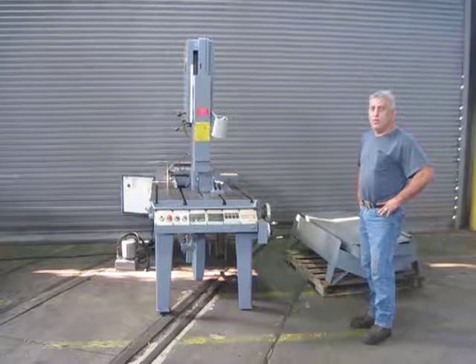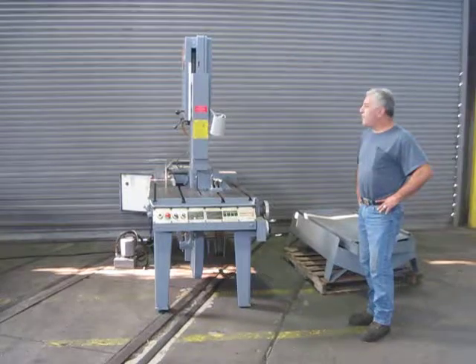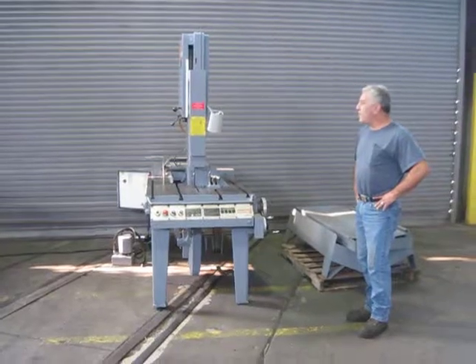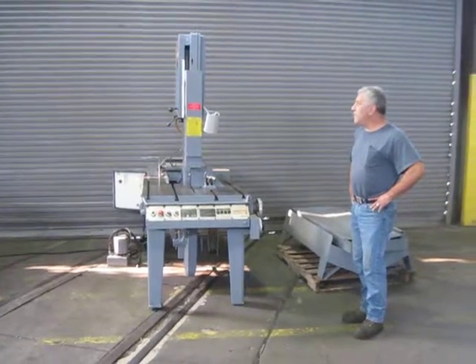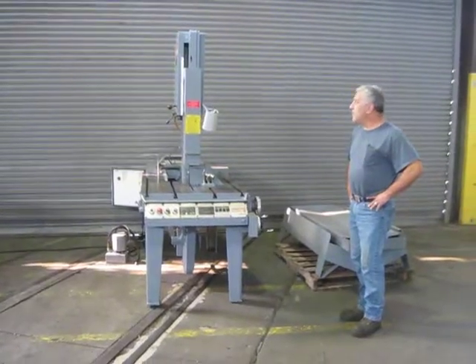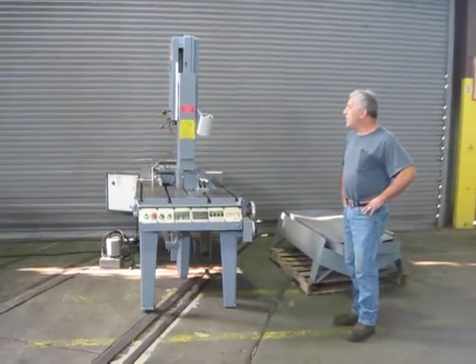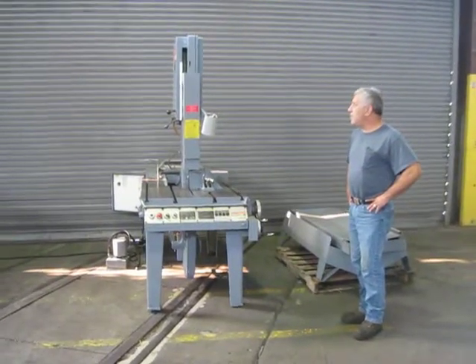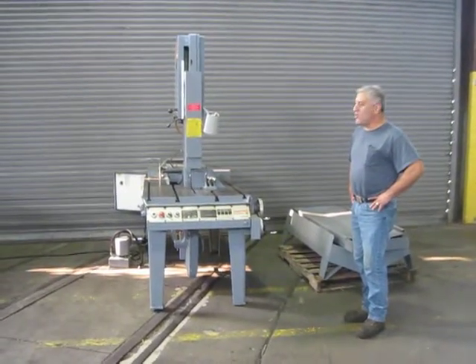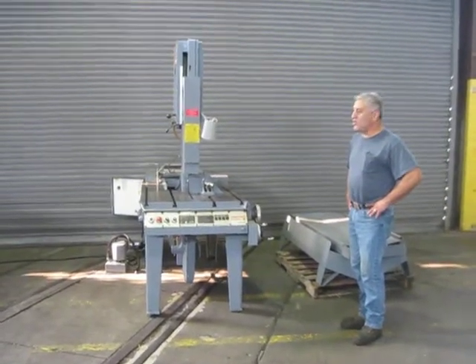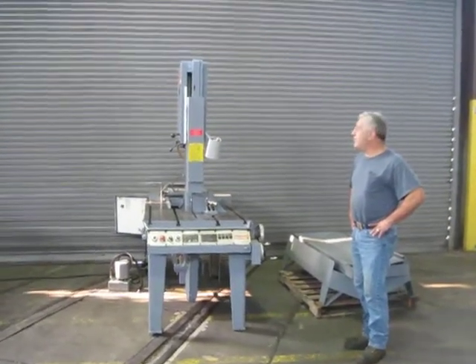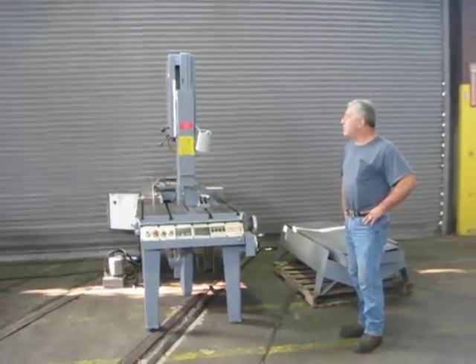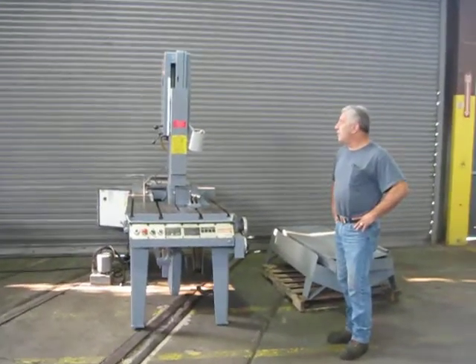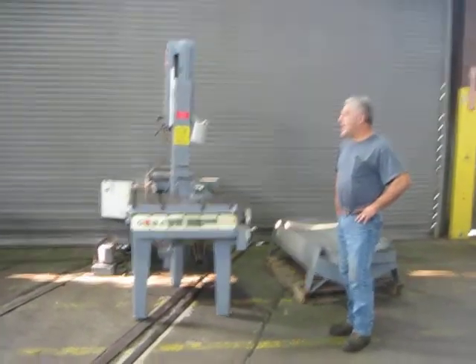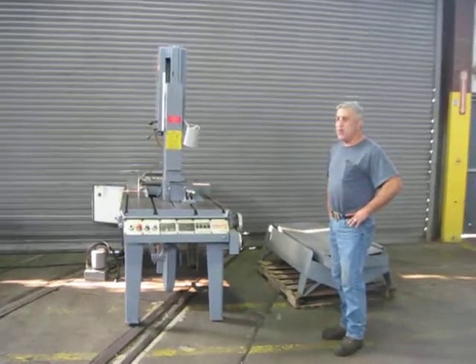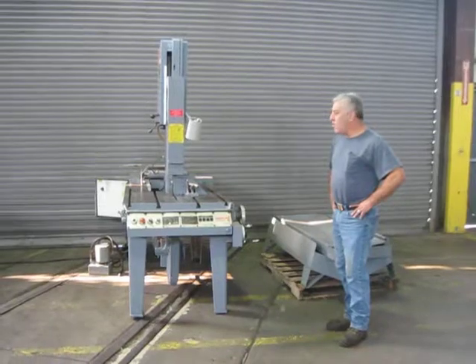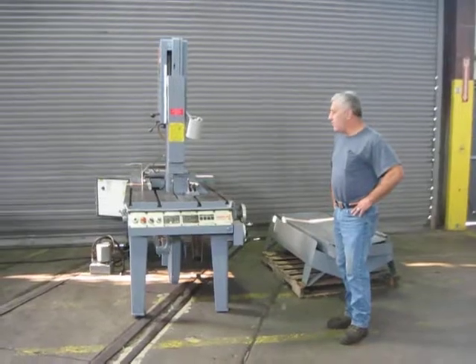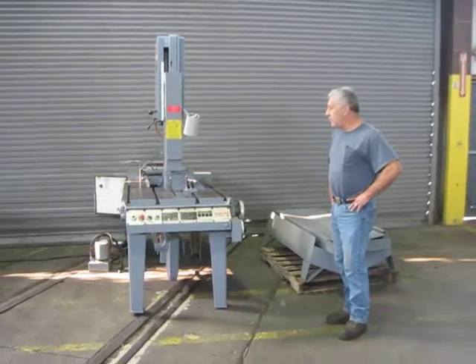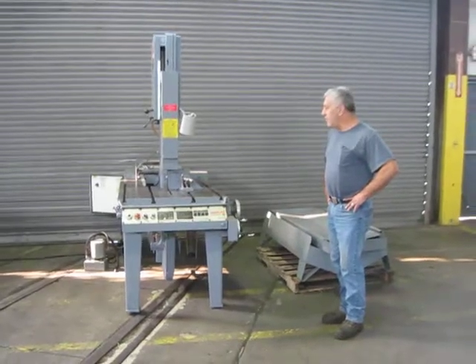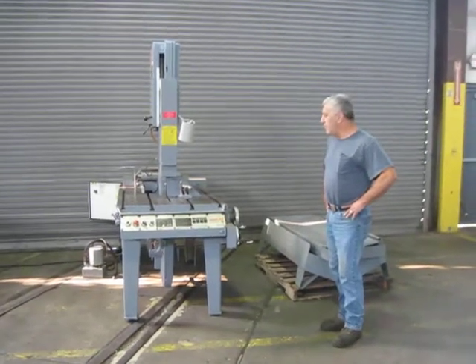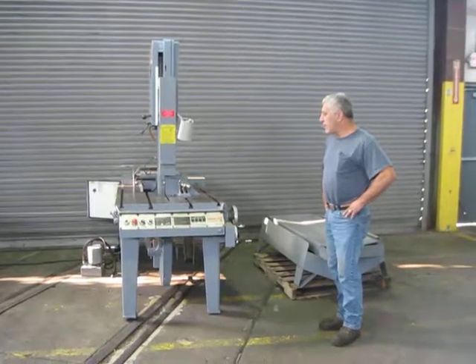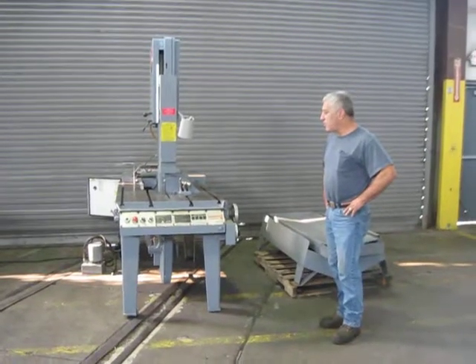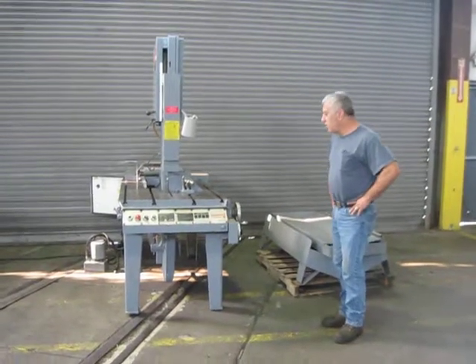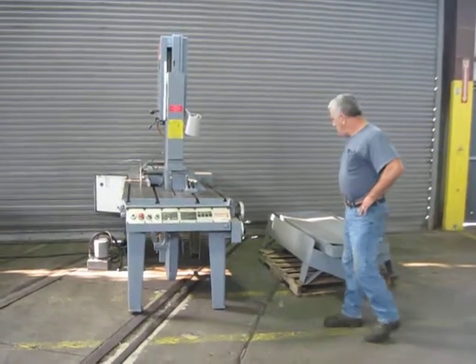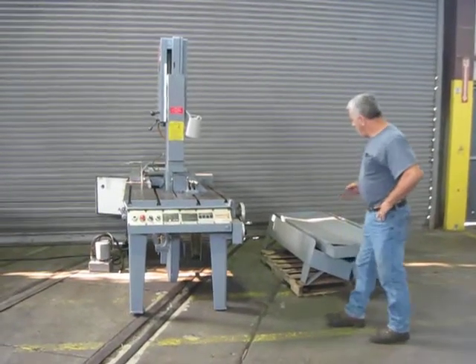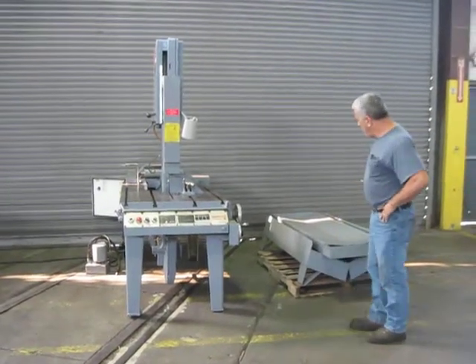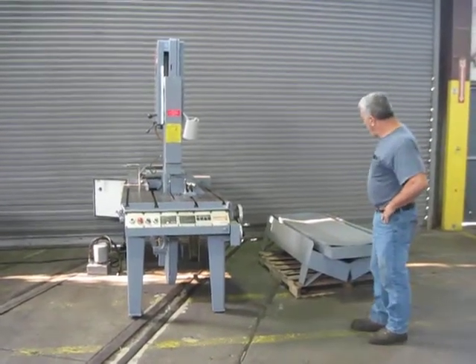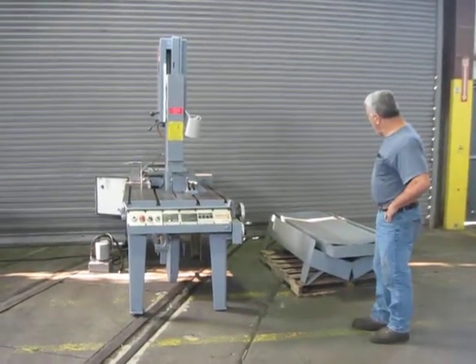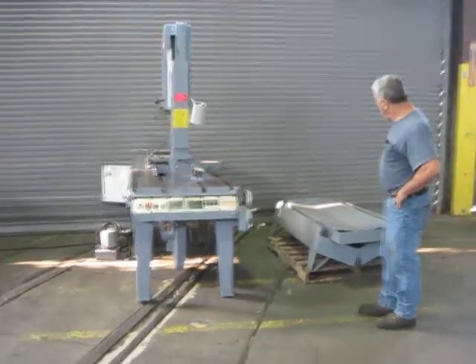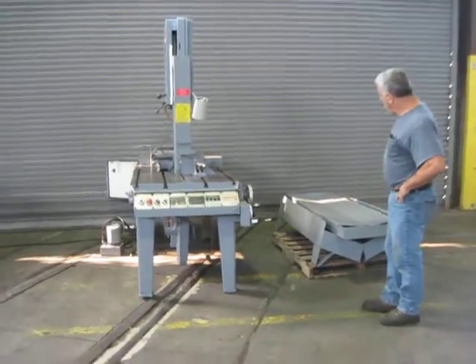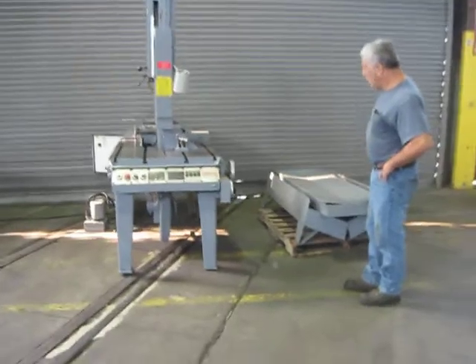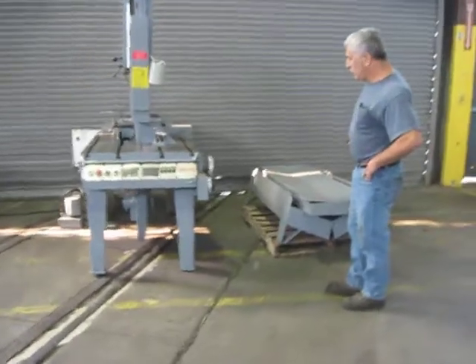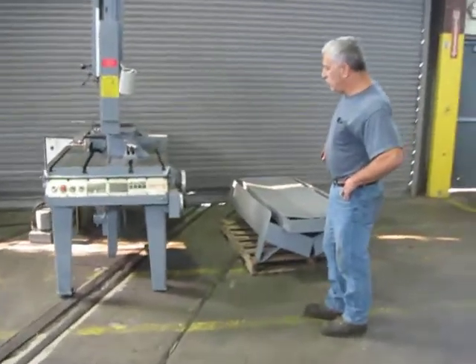This is our 18 by 20 Marvel Series 8 Mark 1 tilt frame vertical bandsaw. Here is a cool pan and chip shoots.